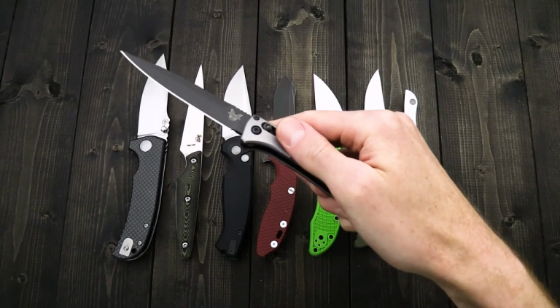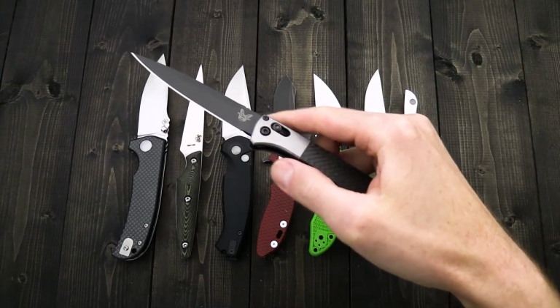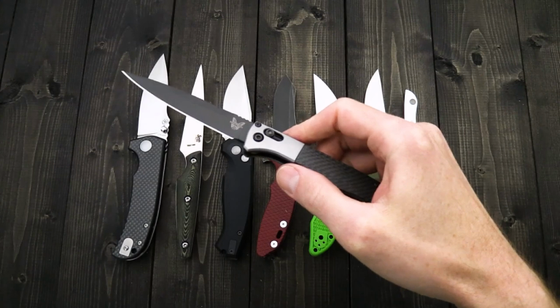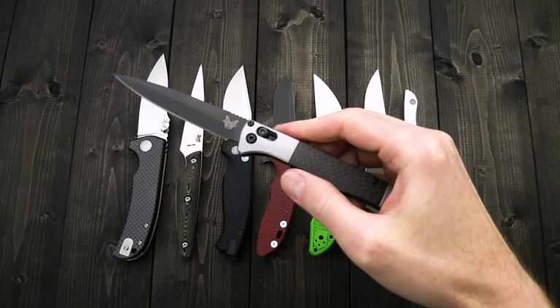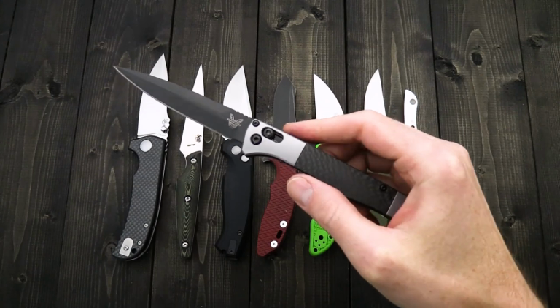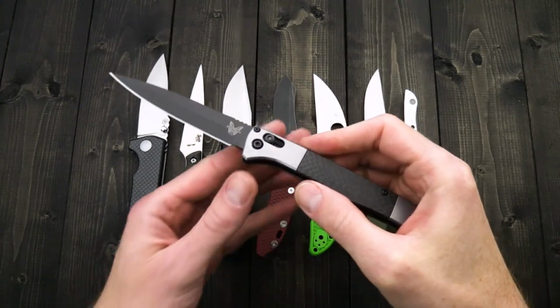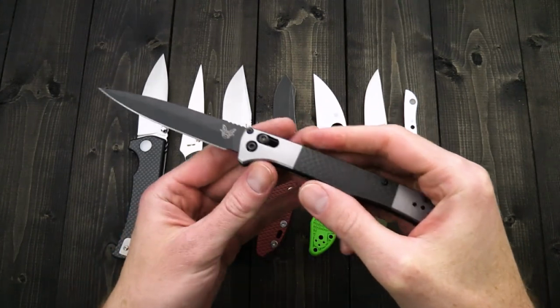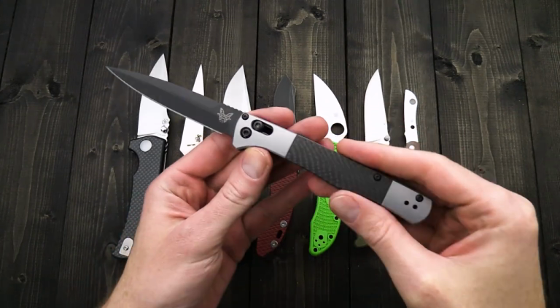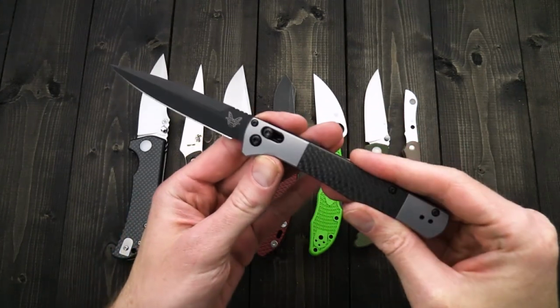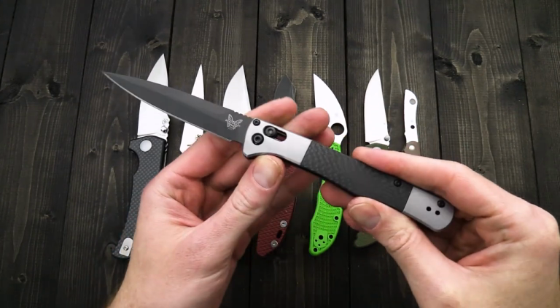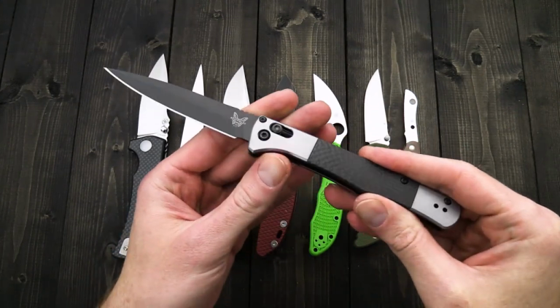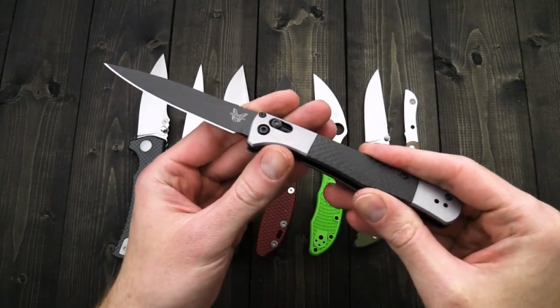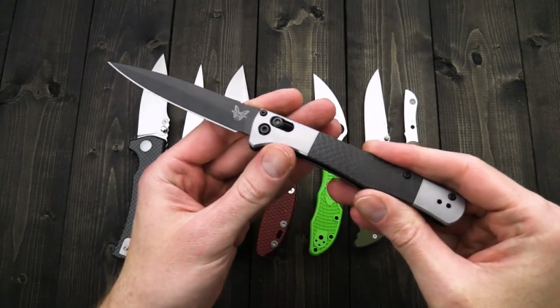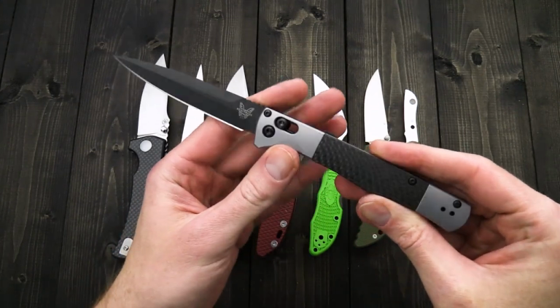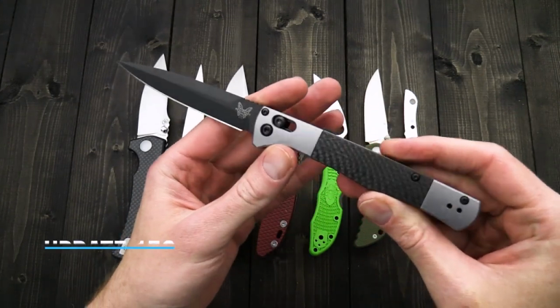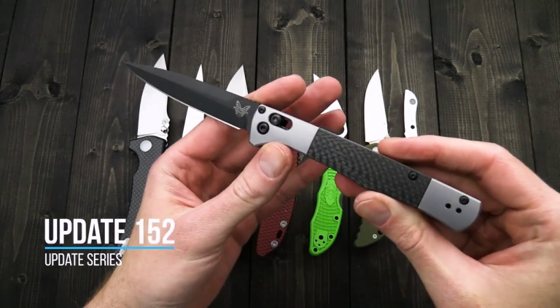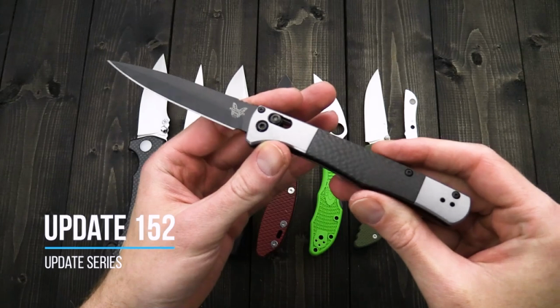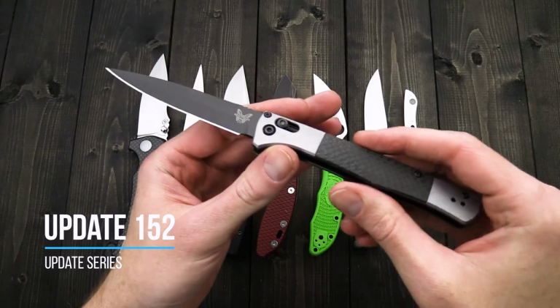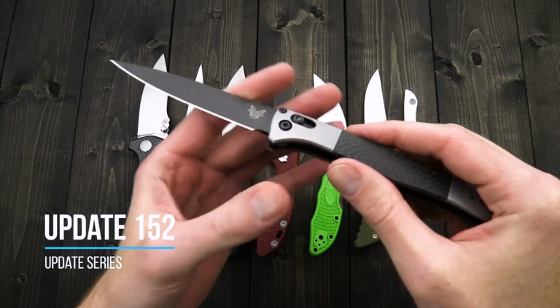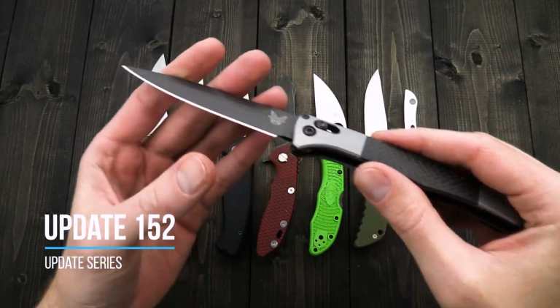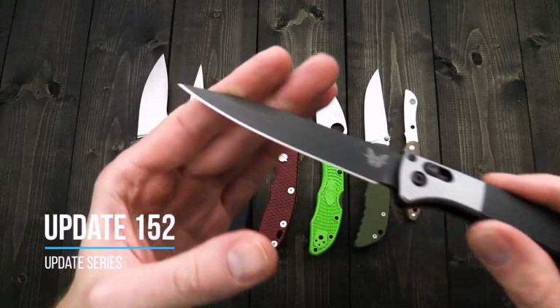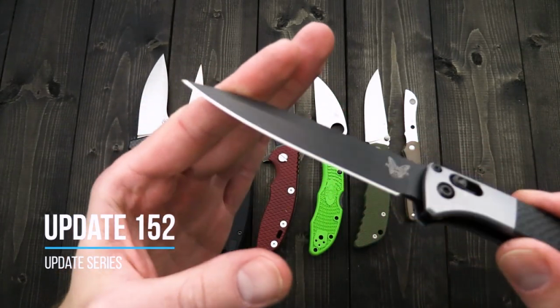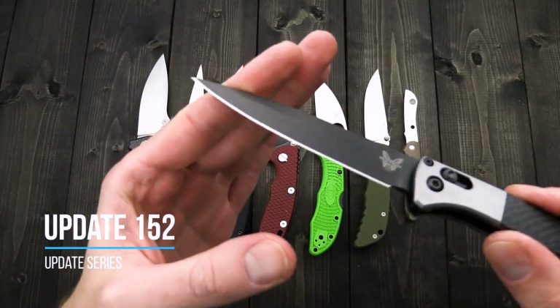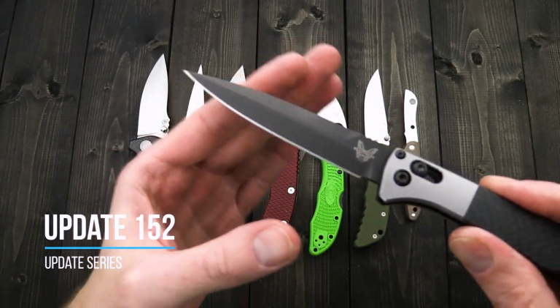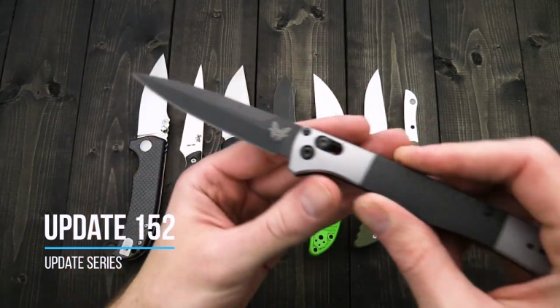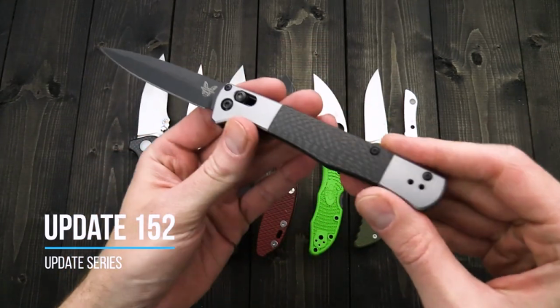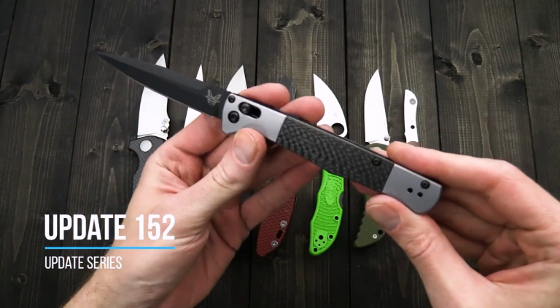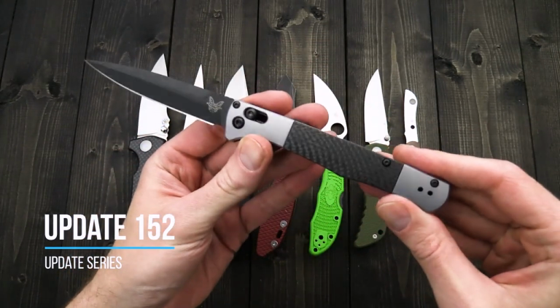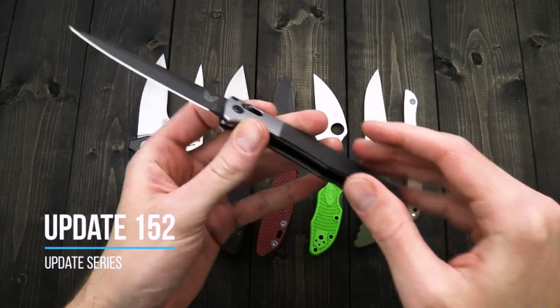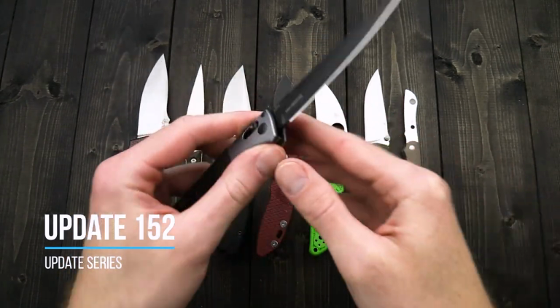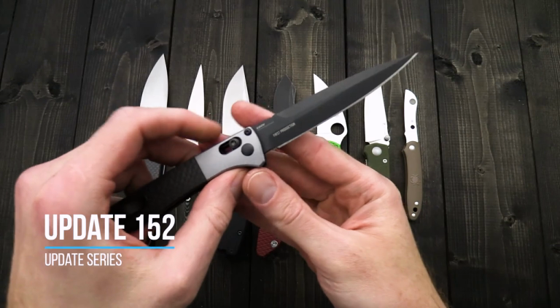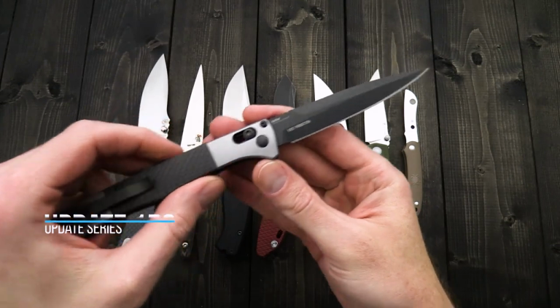Tyler here with GP Knives, and we're back again for the GP Knives update number 152. Starting this week taking a look at the Benchmade Auto Fact.